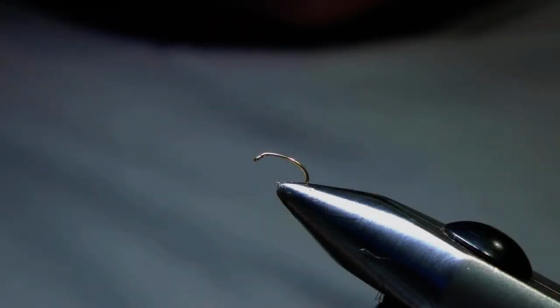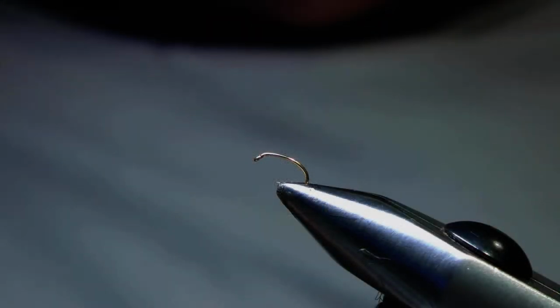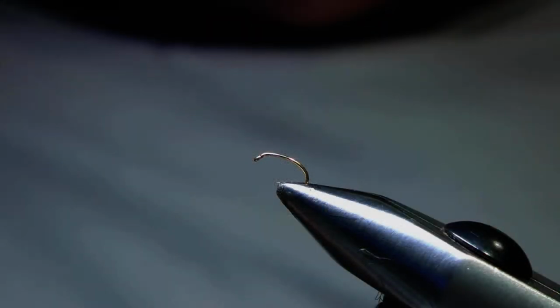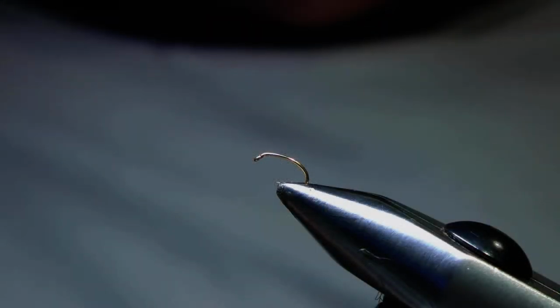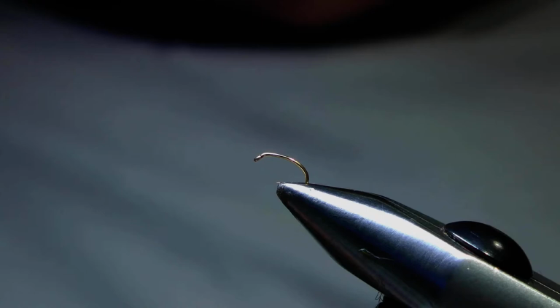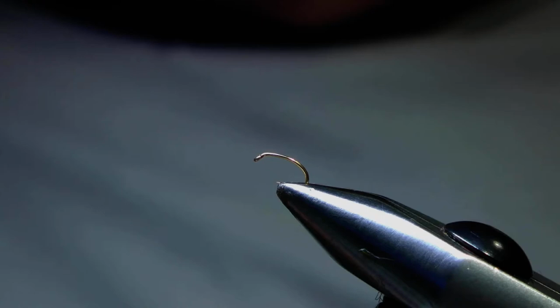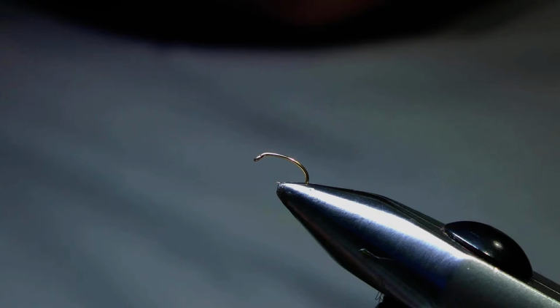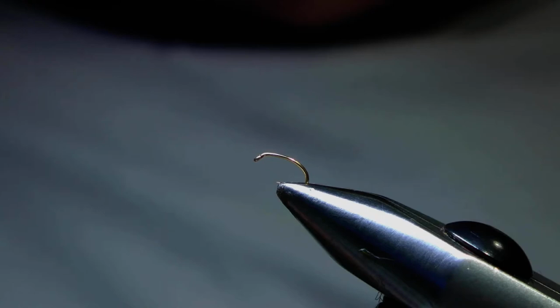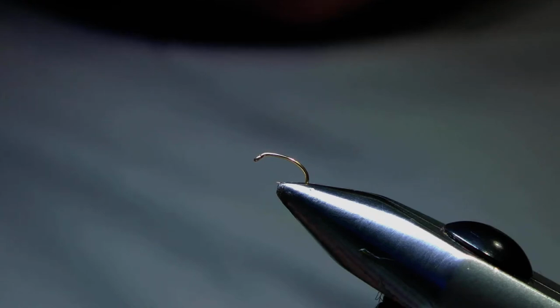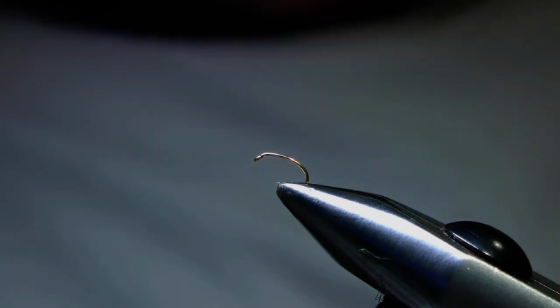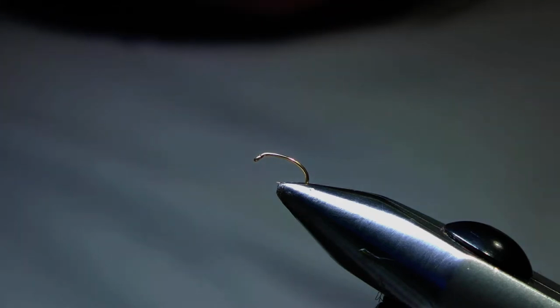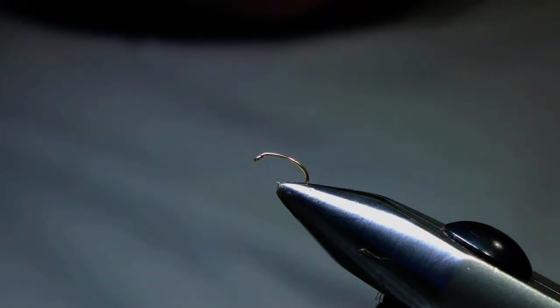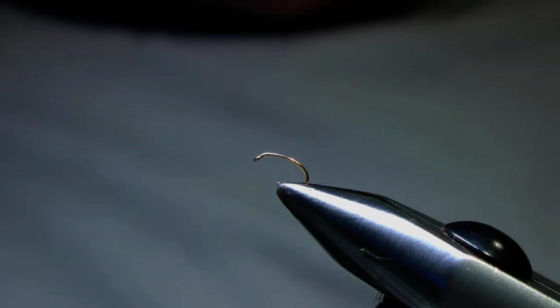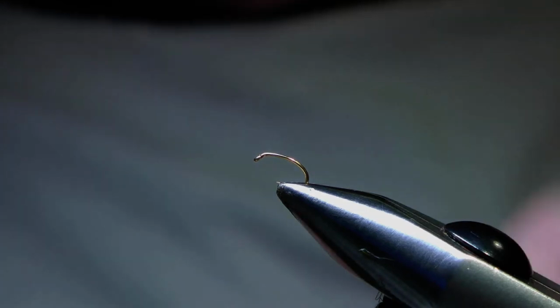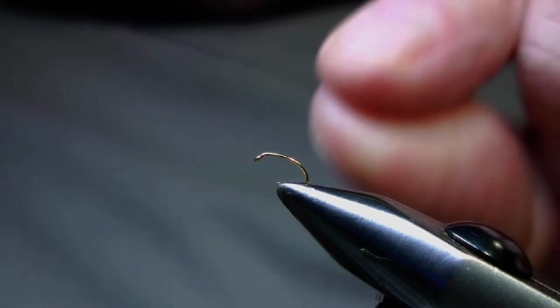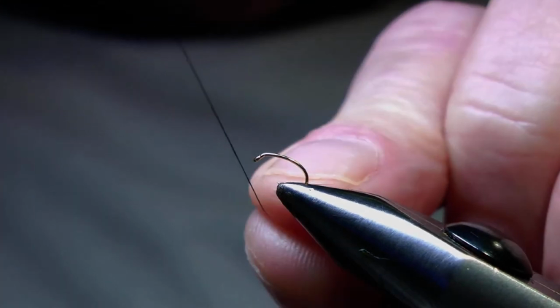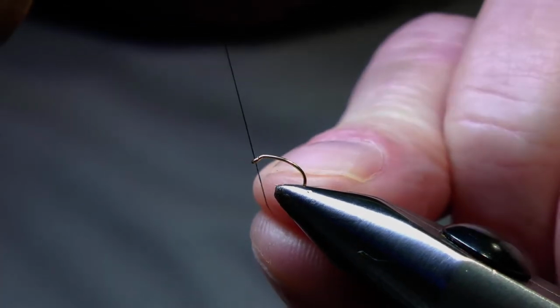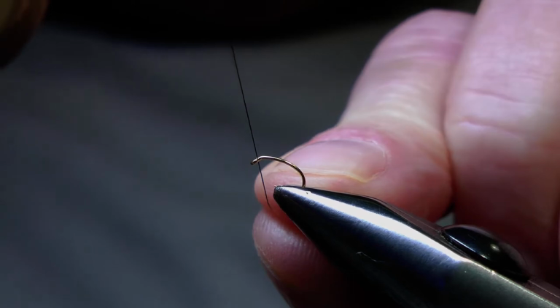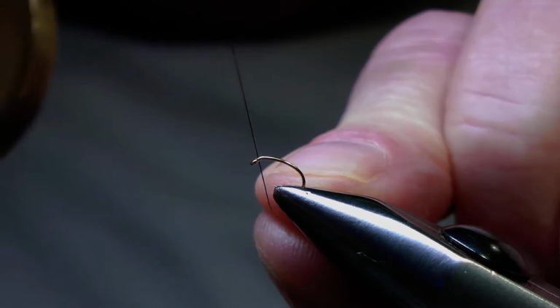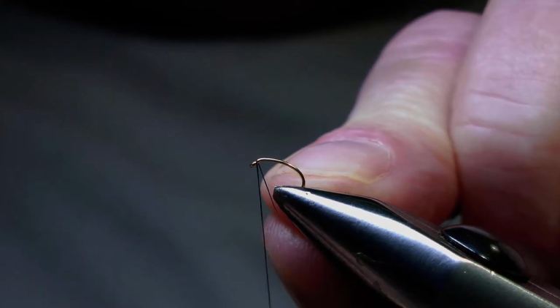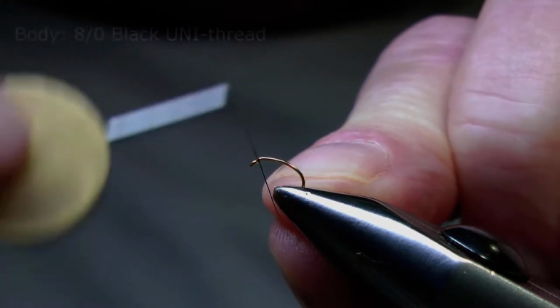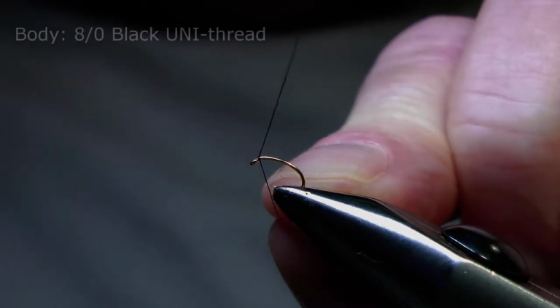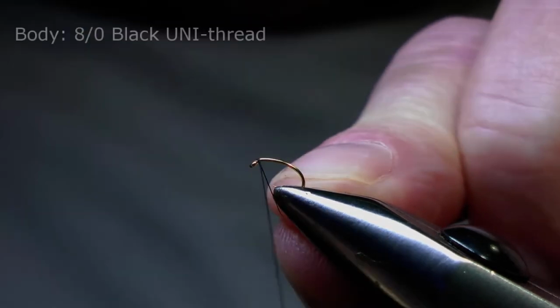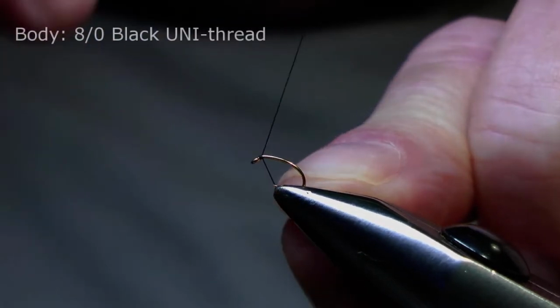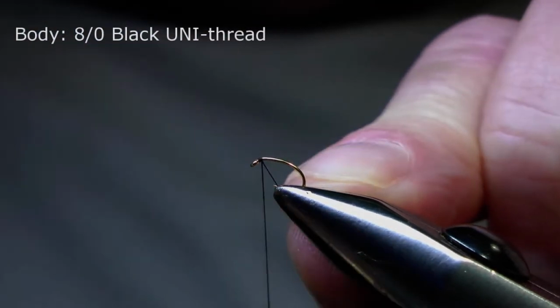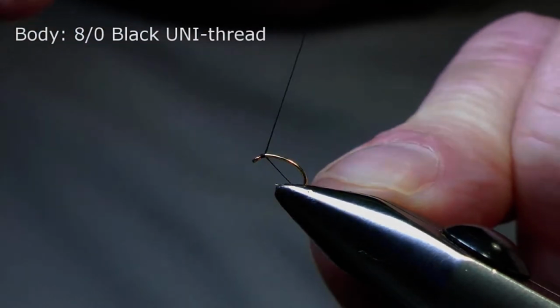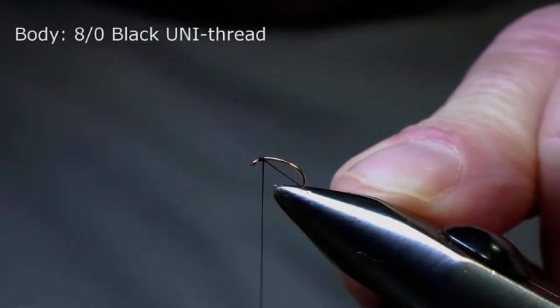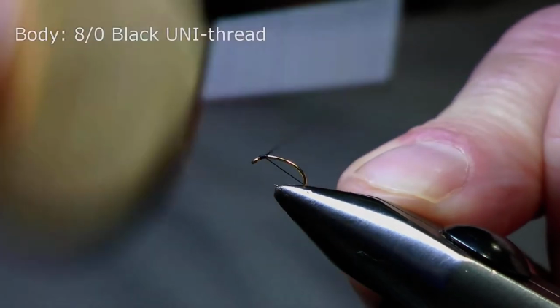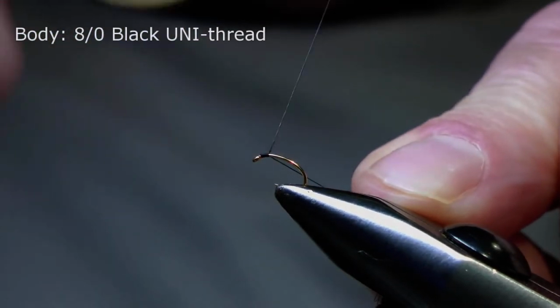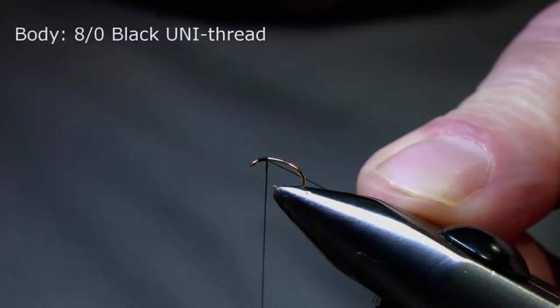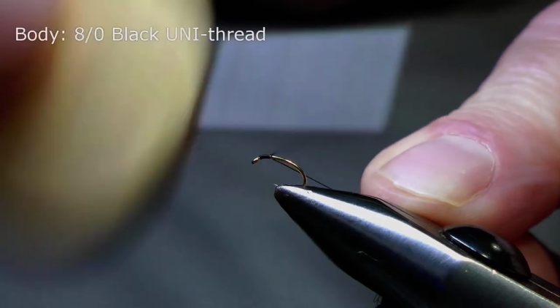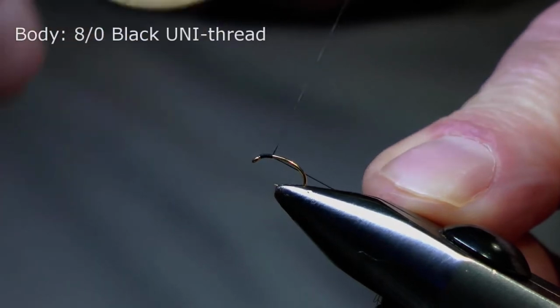I have a size 18 TMC 2487G in the vise and I'm going to start with the tying thread just behind the eye of the hook and work down the hook shank in touching turns.